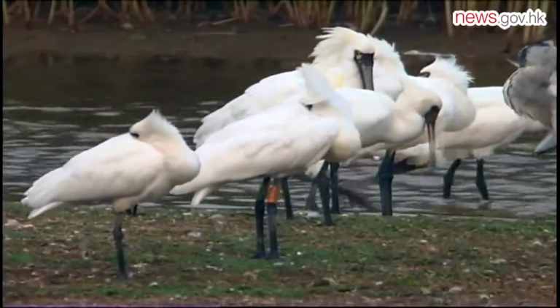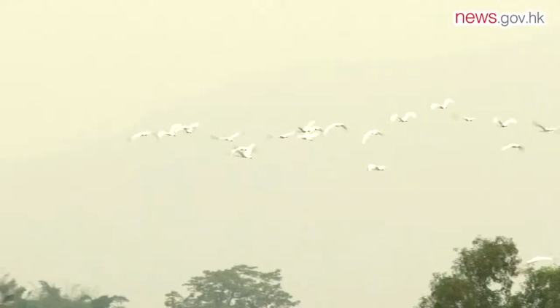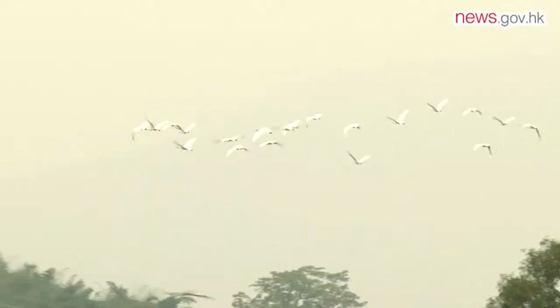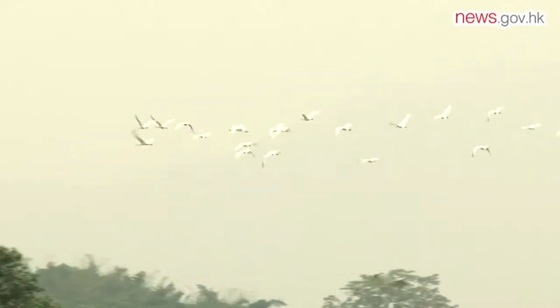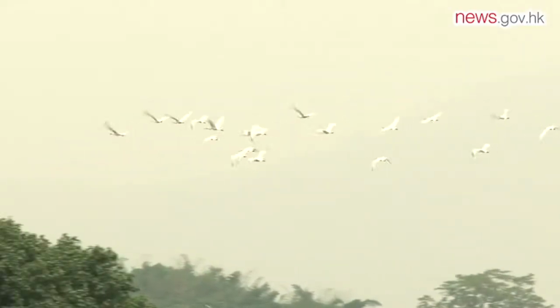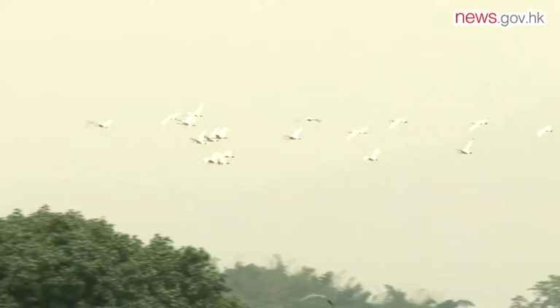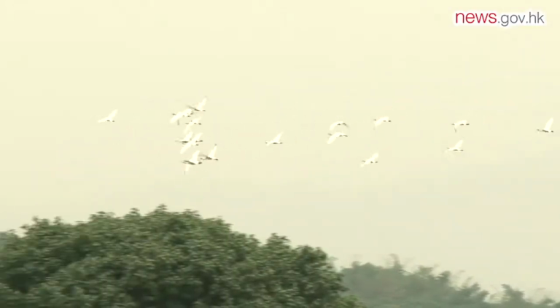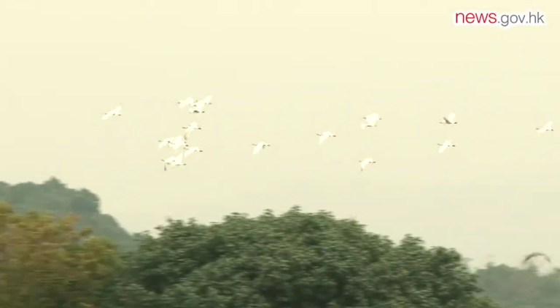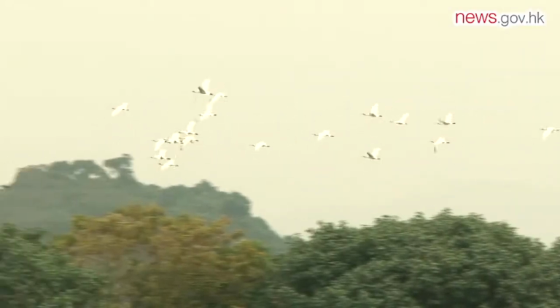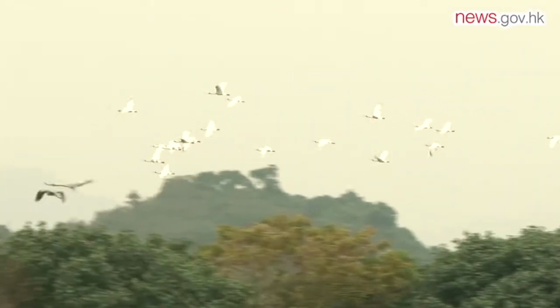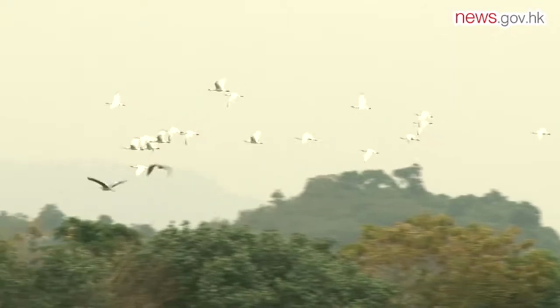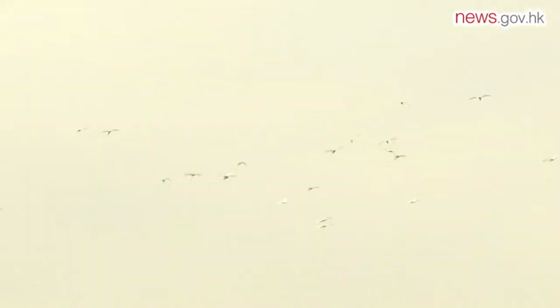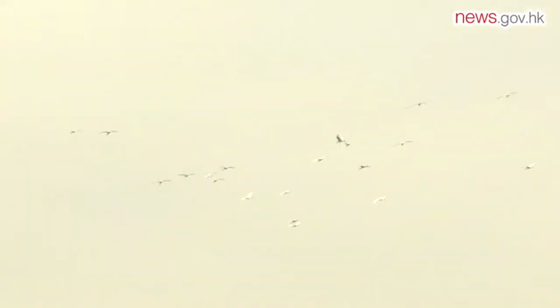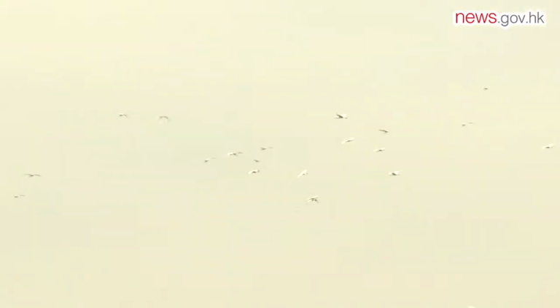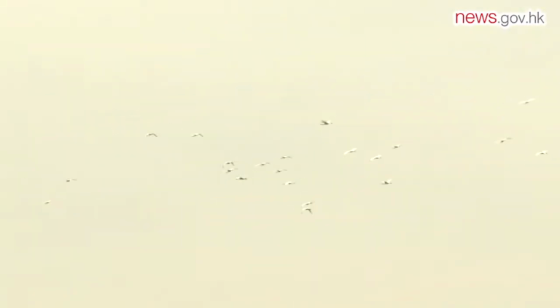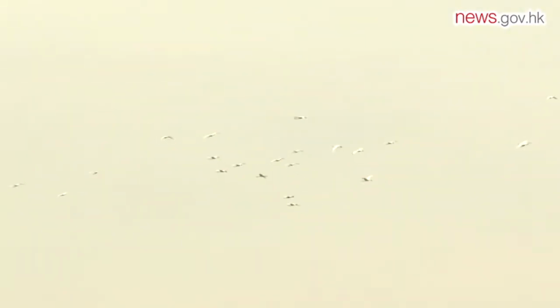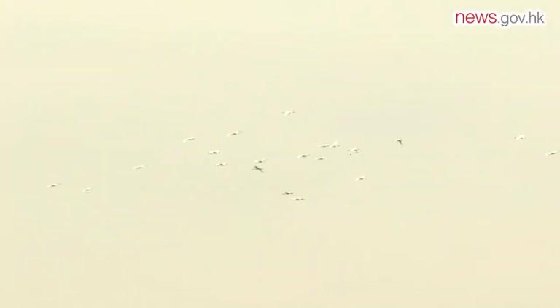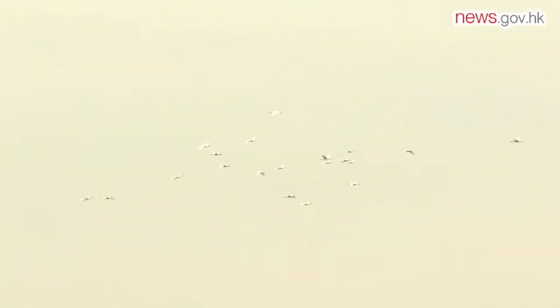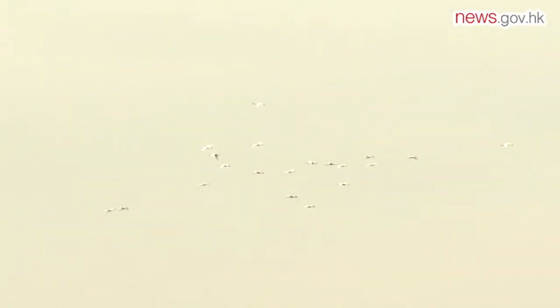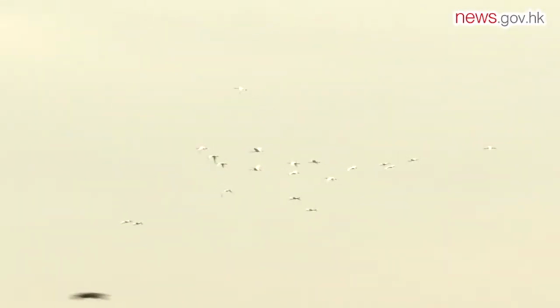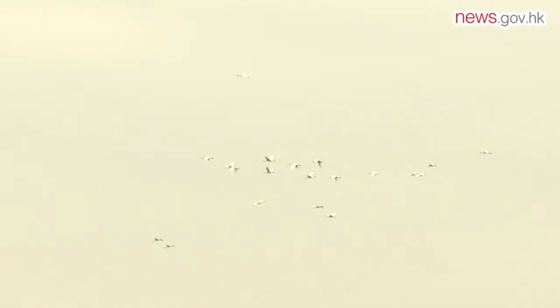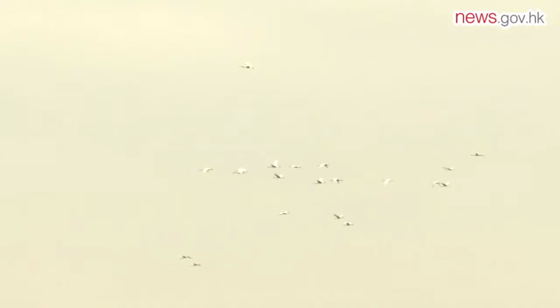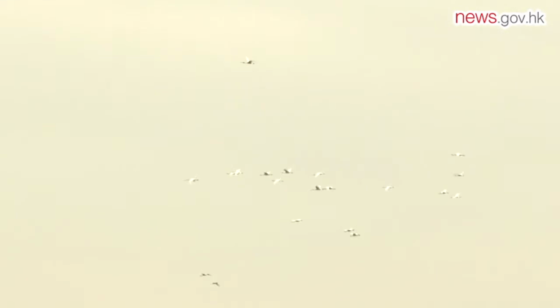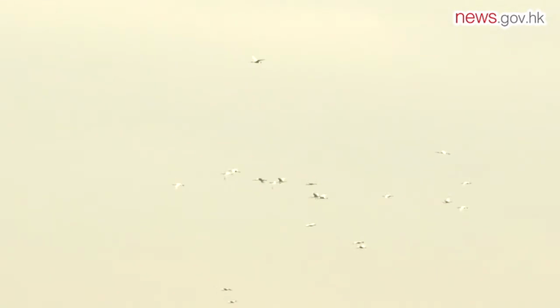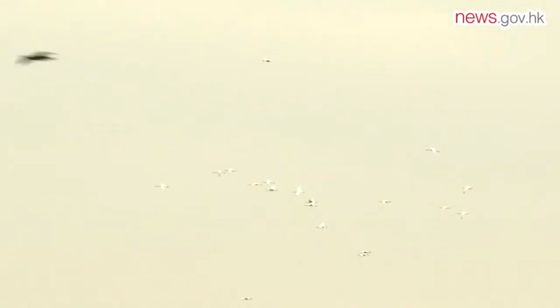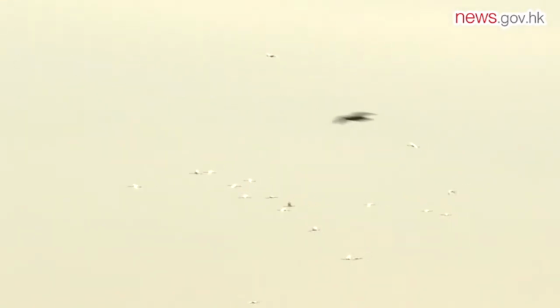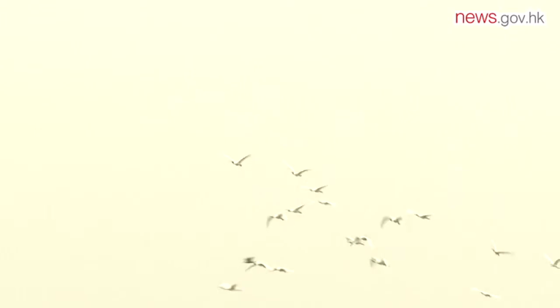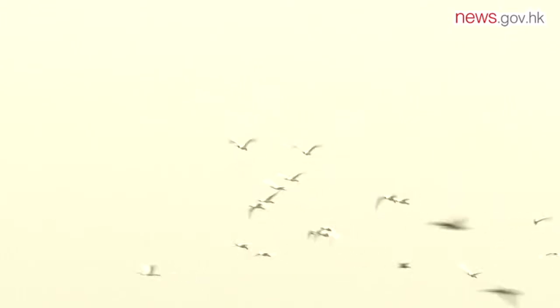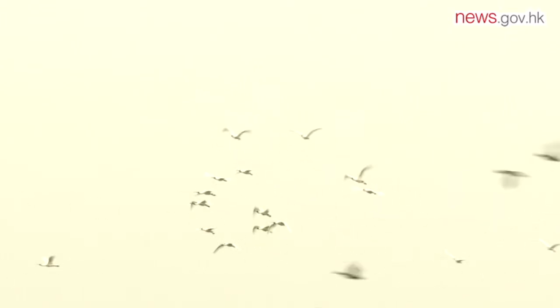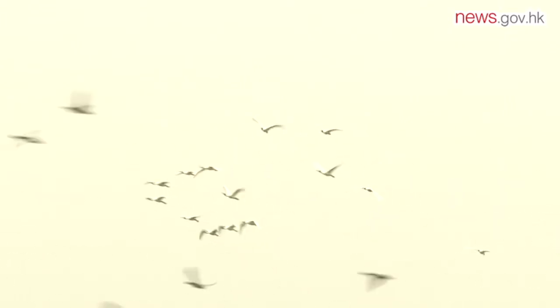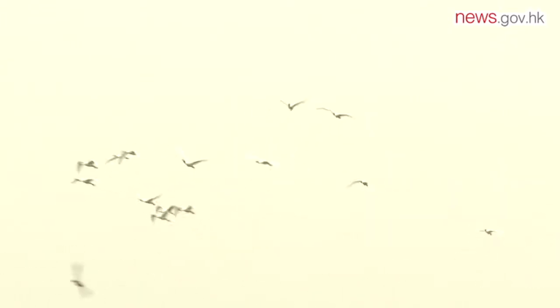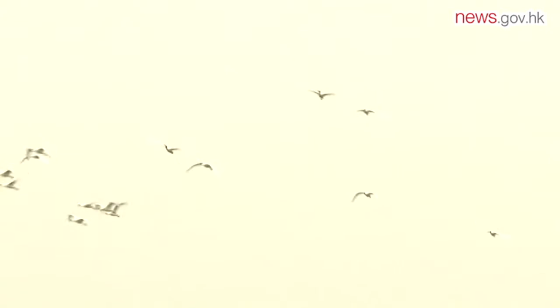Hong Kong is visited by hundreds of thousands of migratory birds like the black-faced spoonbill every winter. That is because of the city's location on the world's largest flyway or migratory route — the East Asian Australasian Flyway.